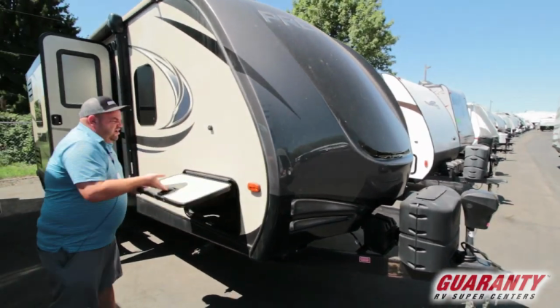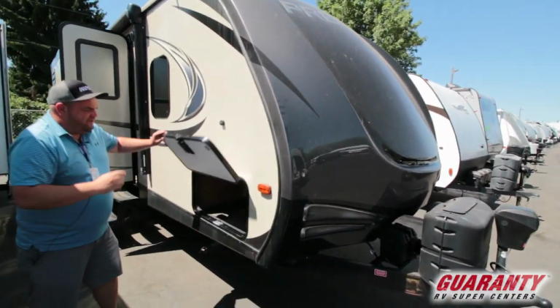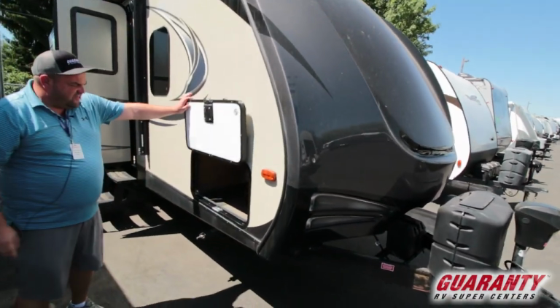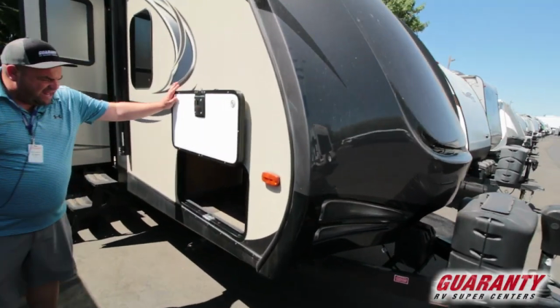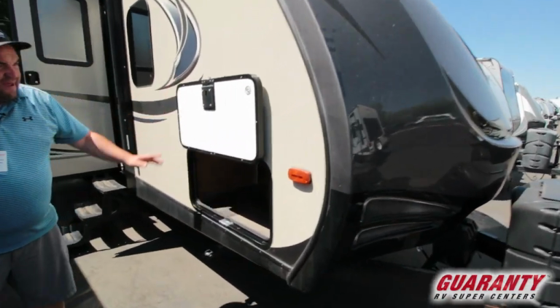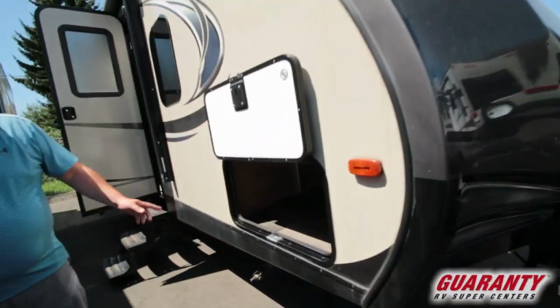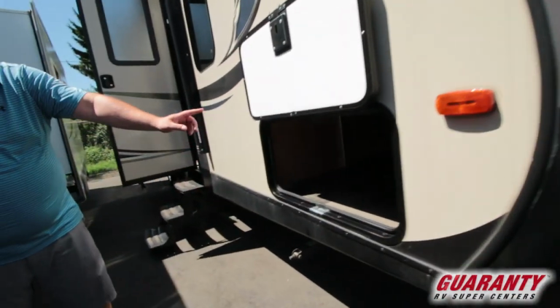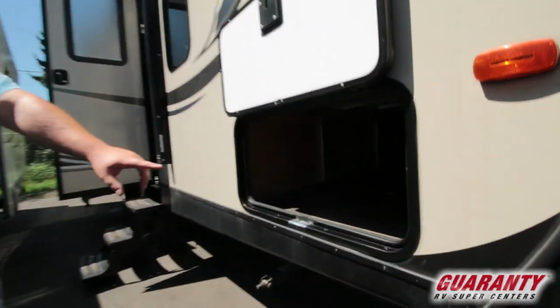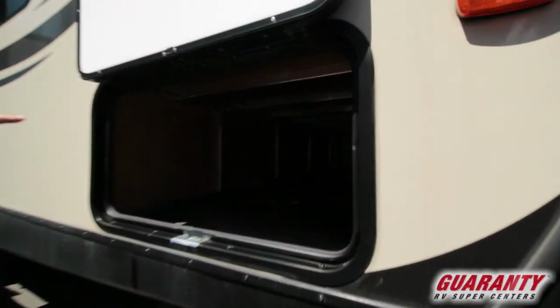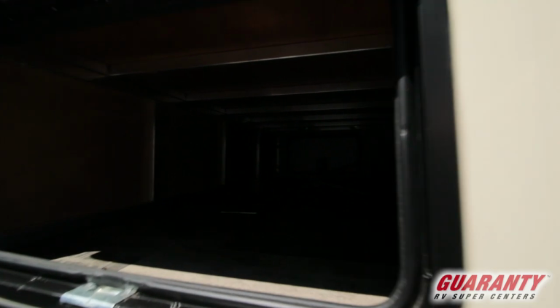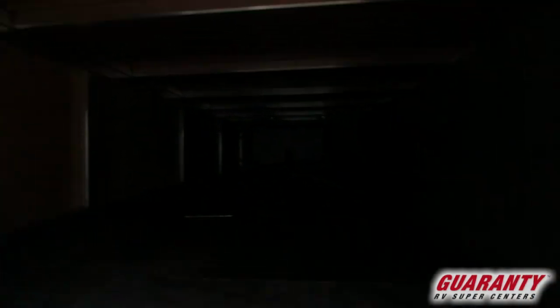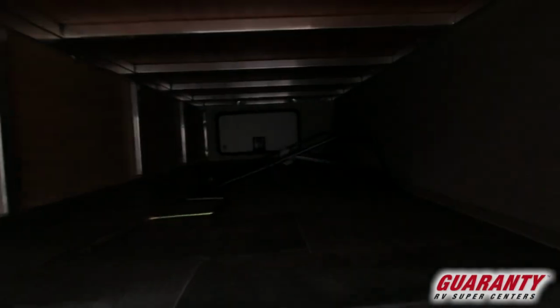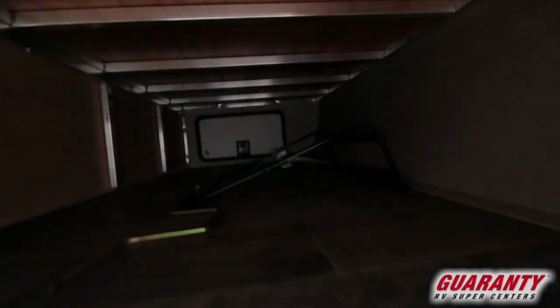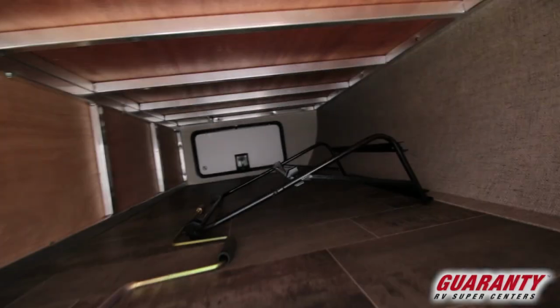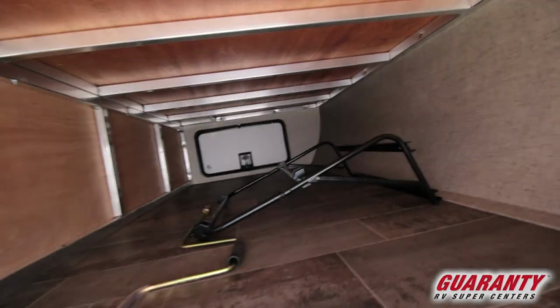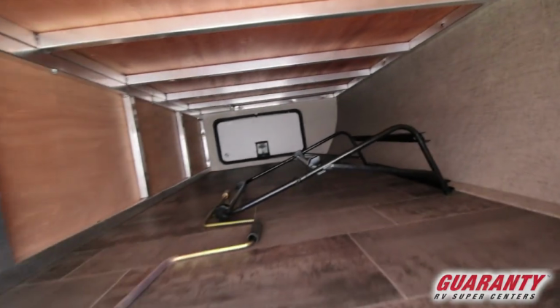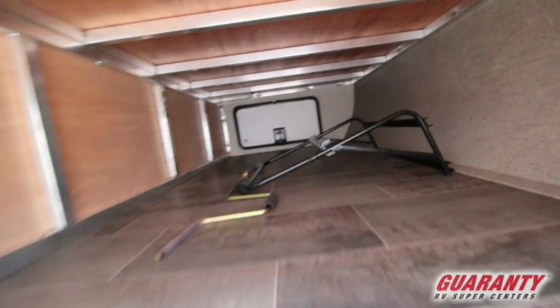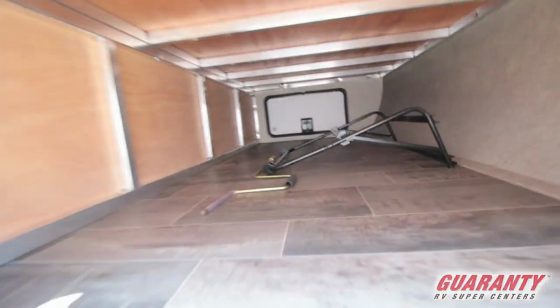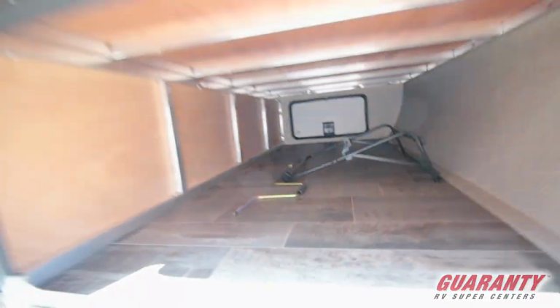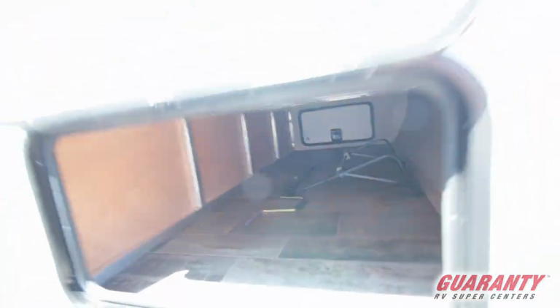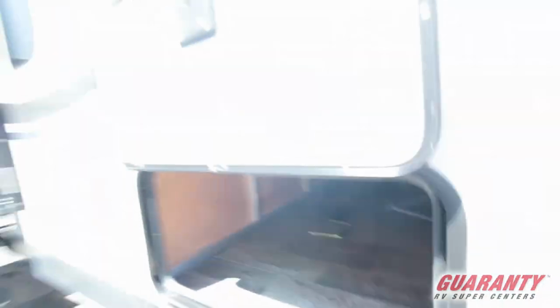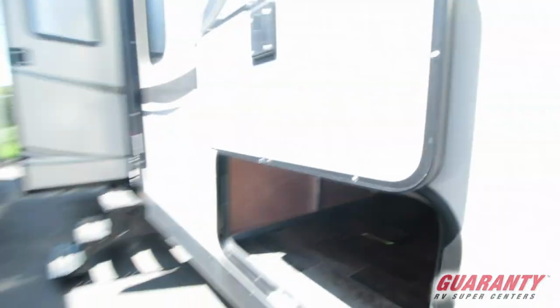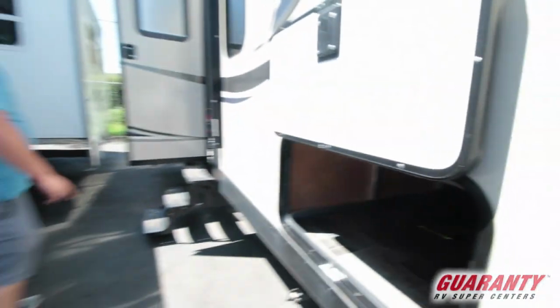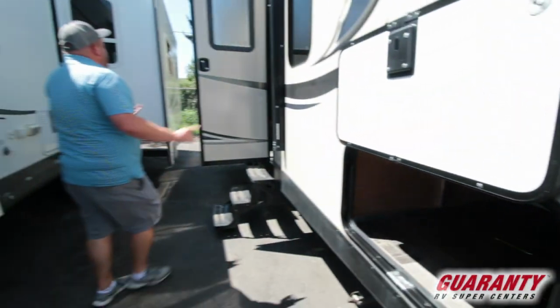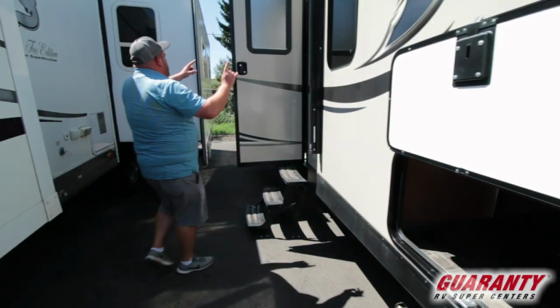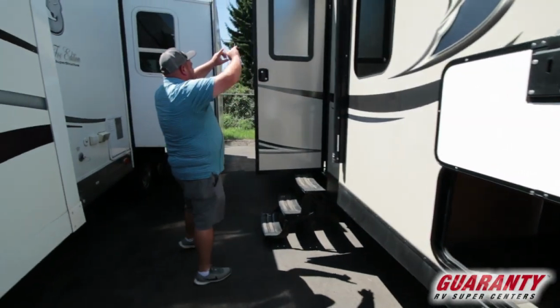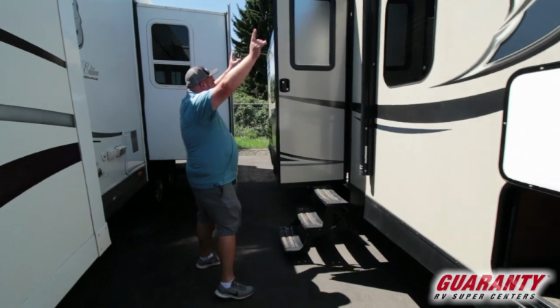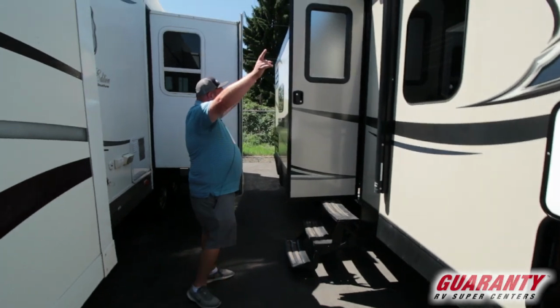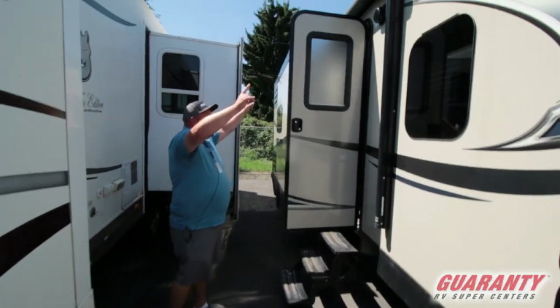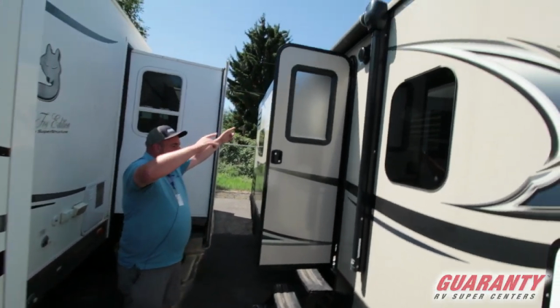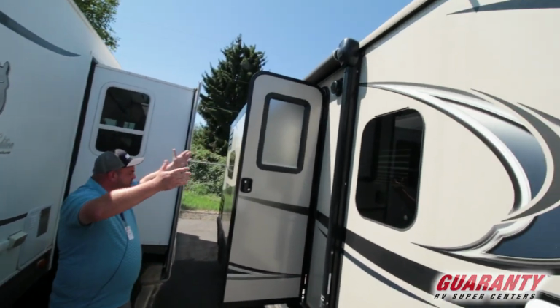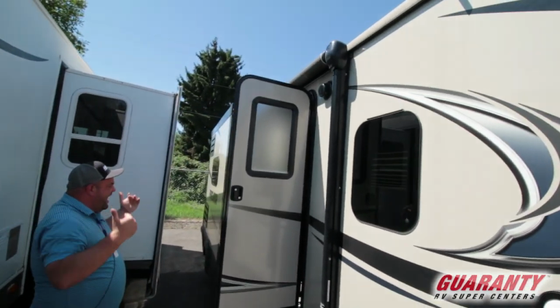Here's going to be your slam latch baggage doors that are going to hold up on a magnet so you can put tables, chairs, things like that underneath. Big power awning that's going to come over your slide.